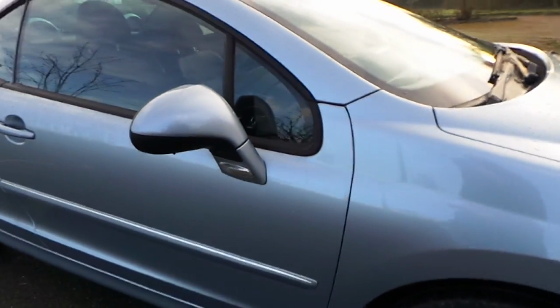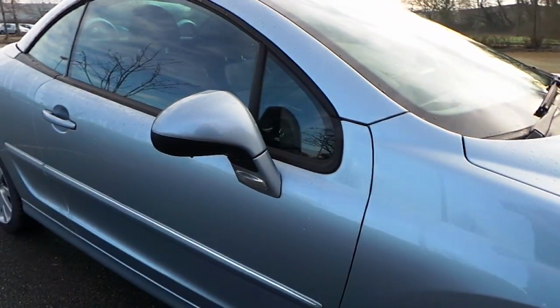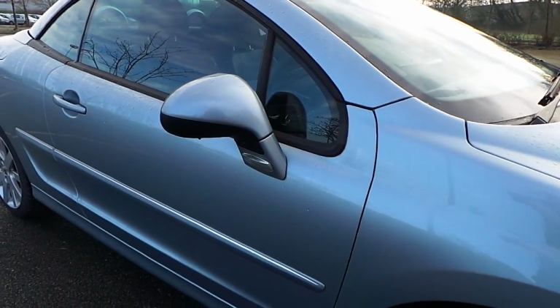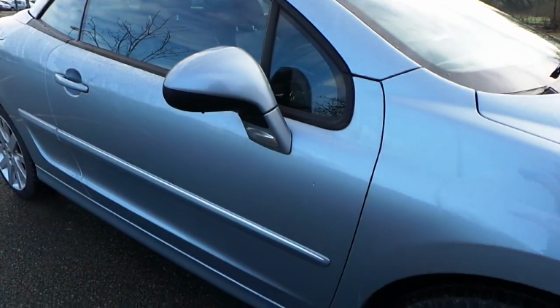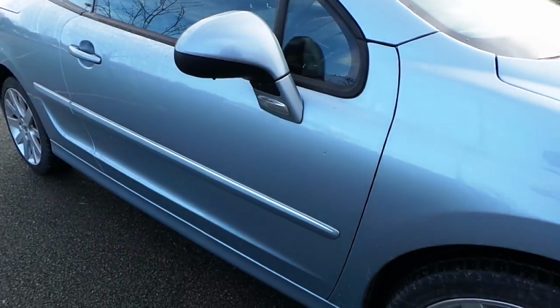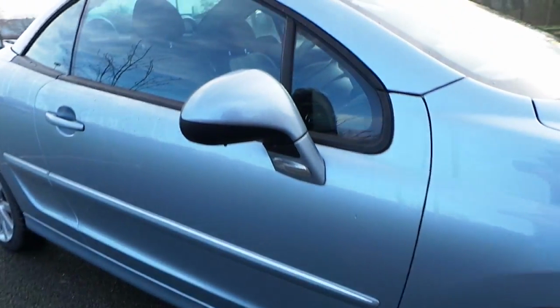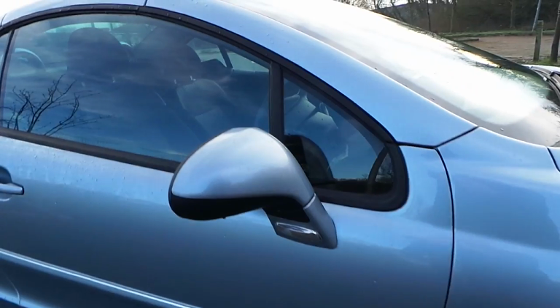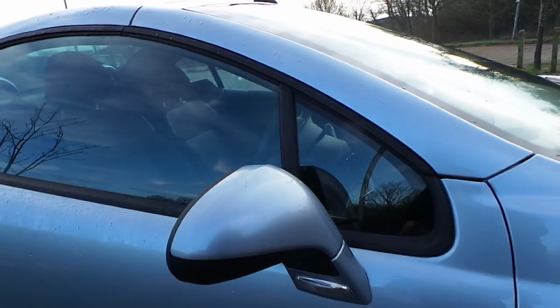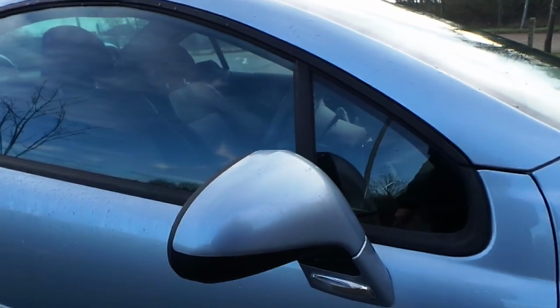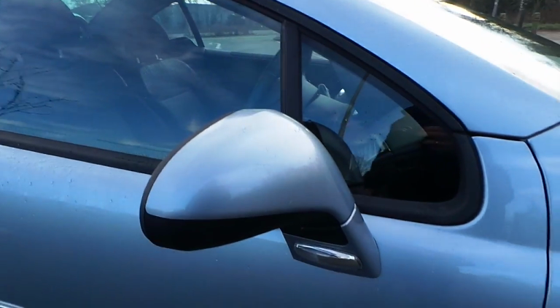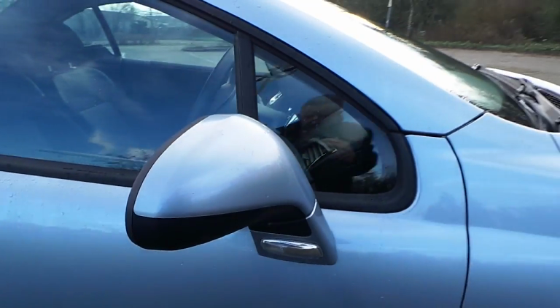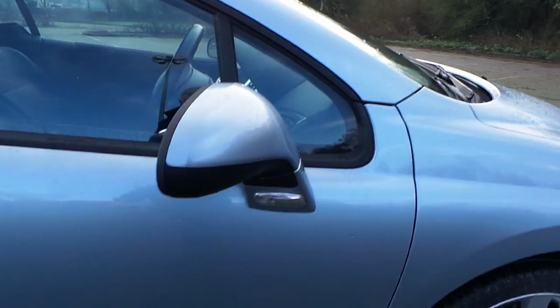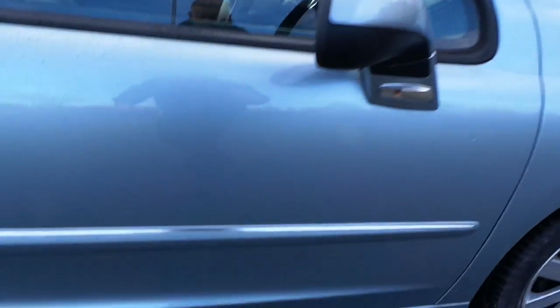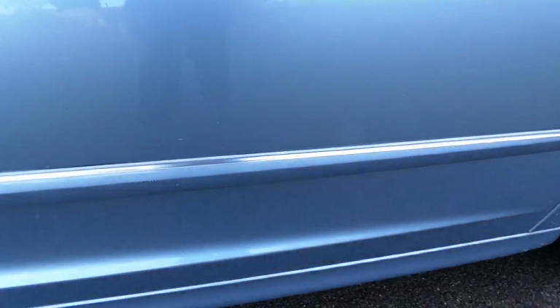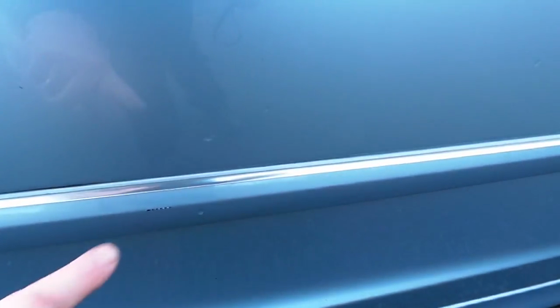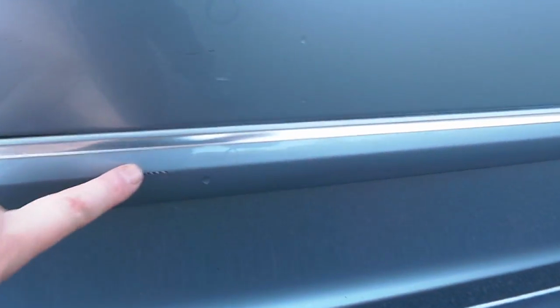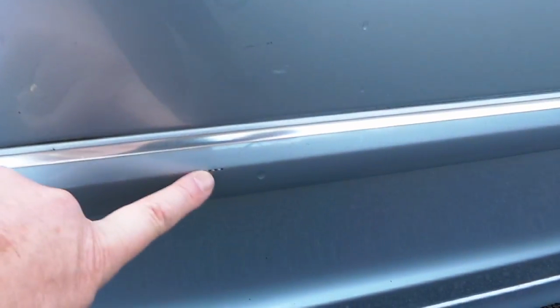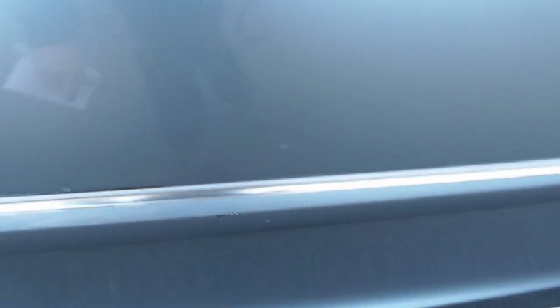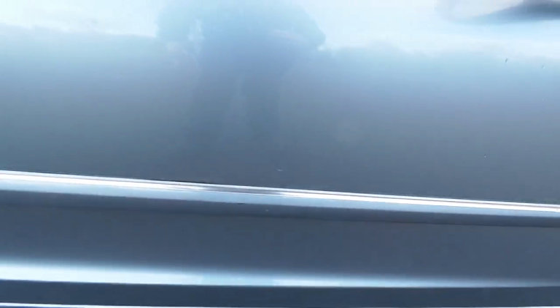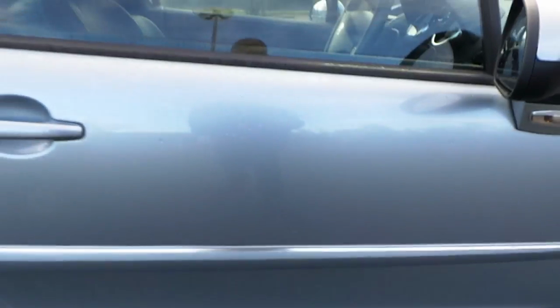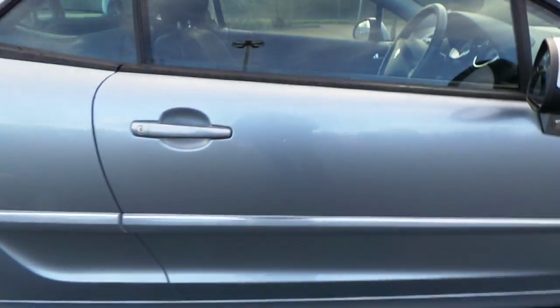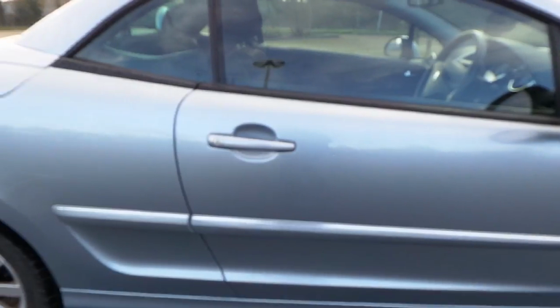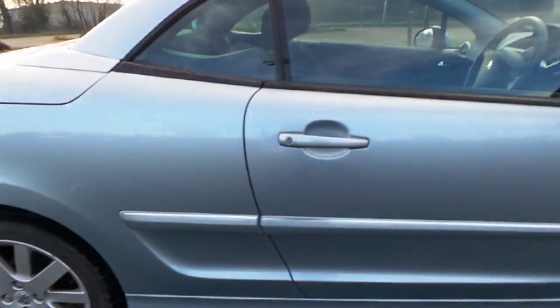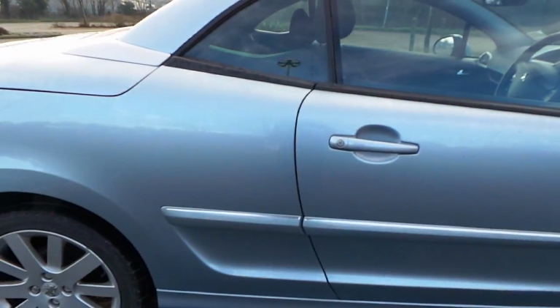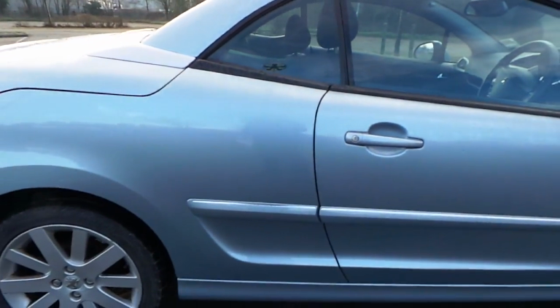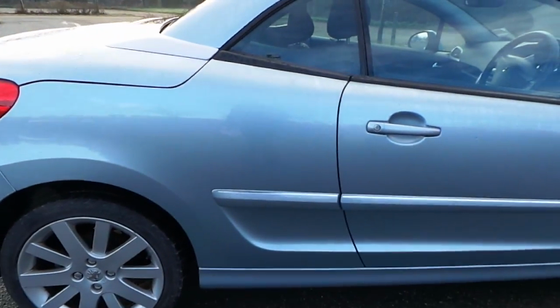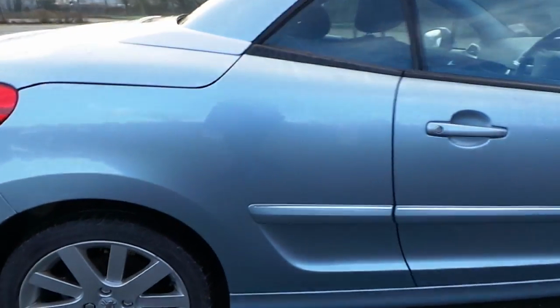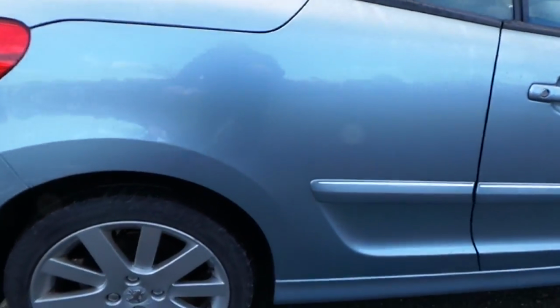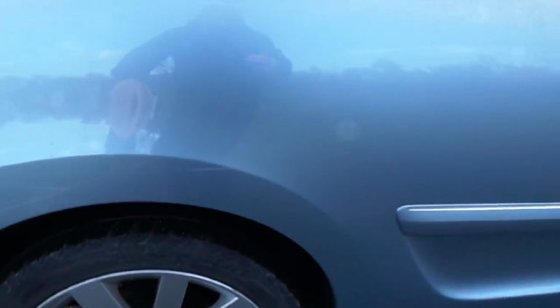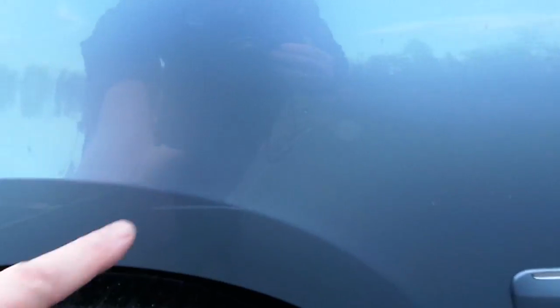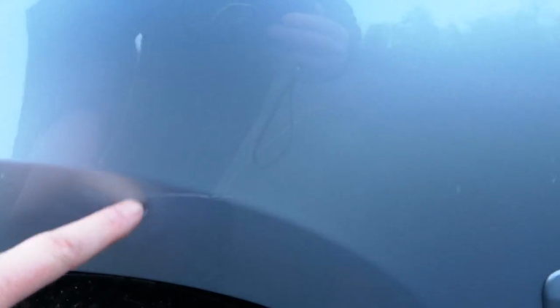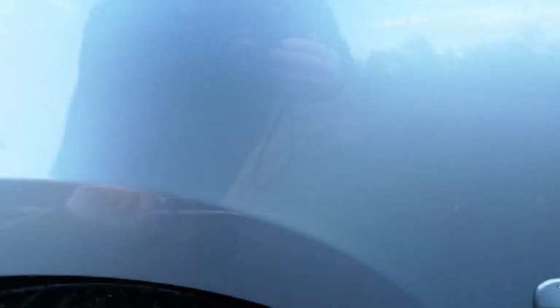Offside front door, all fine. Mirror housing, all good, no problems there. There's a slight small scuff on the door trim. Moving onto the offside quarter — all good. There's a slight fine scratch that will buff out.